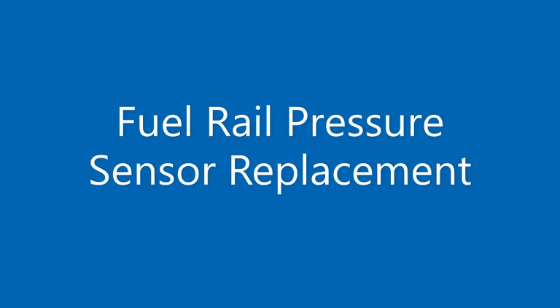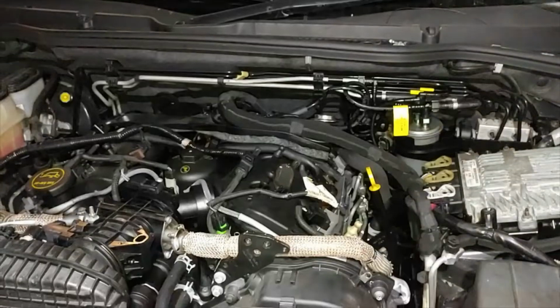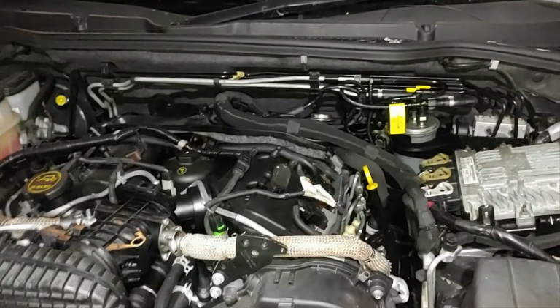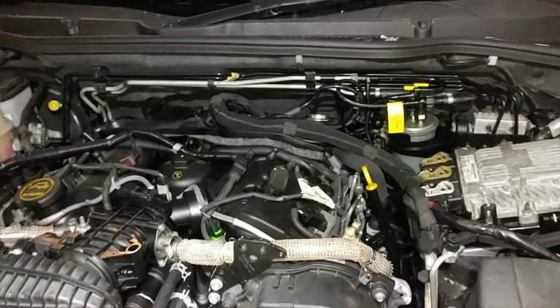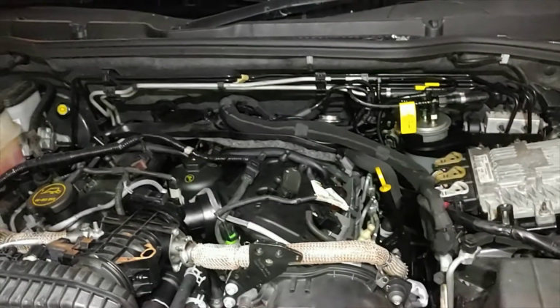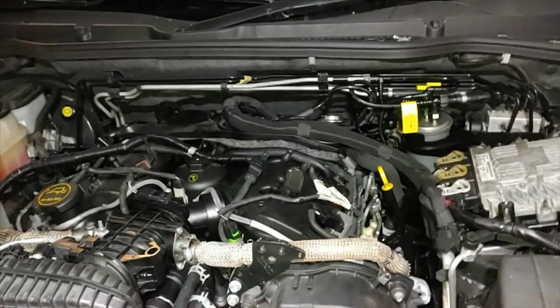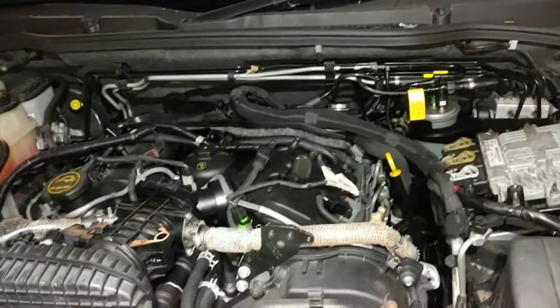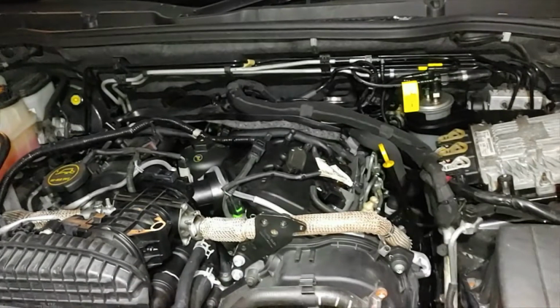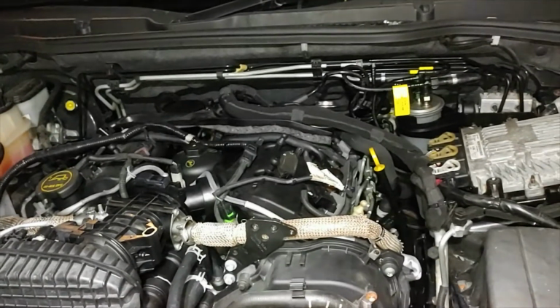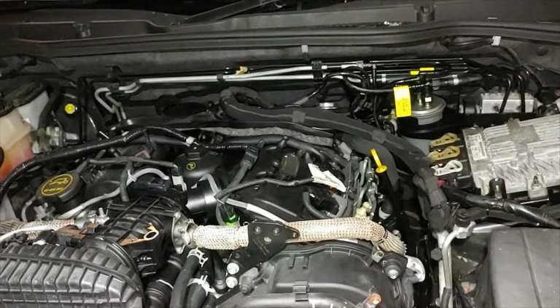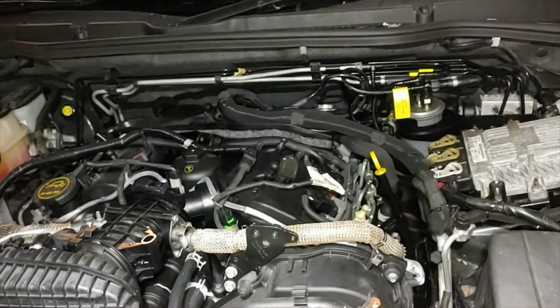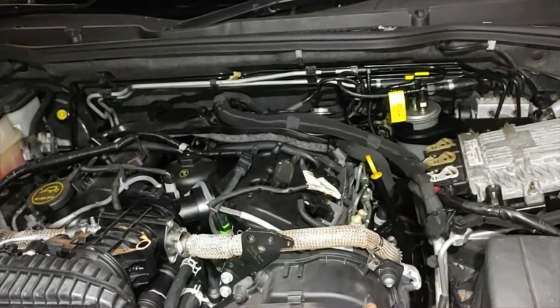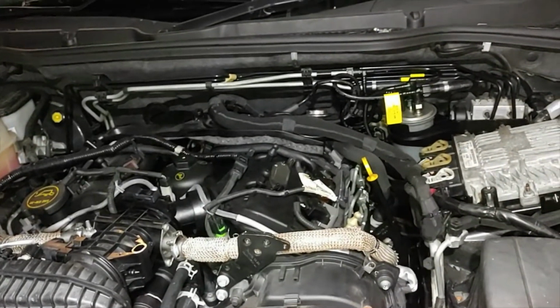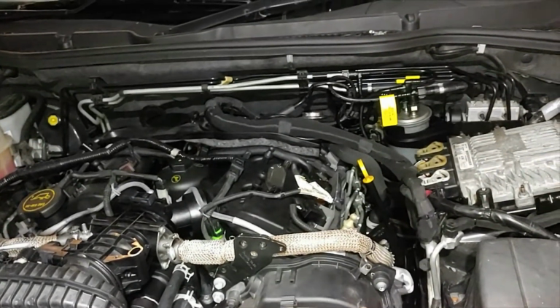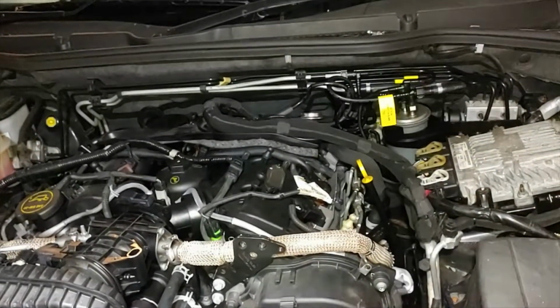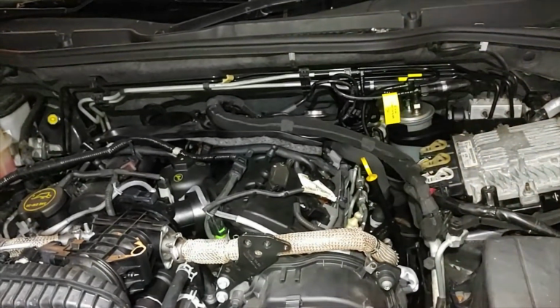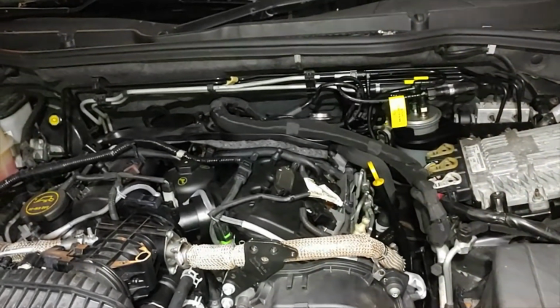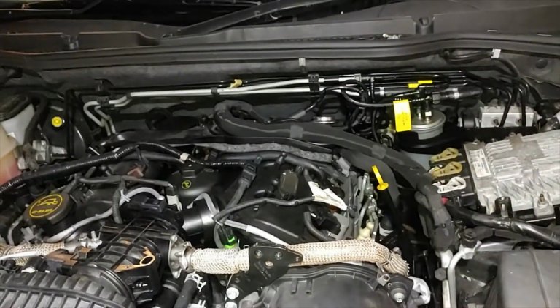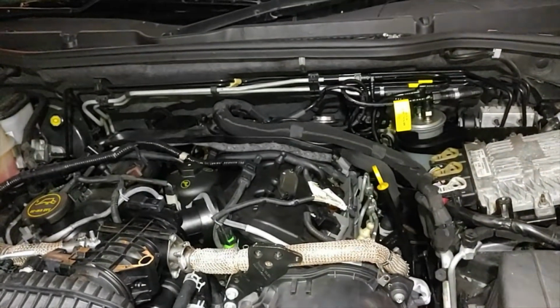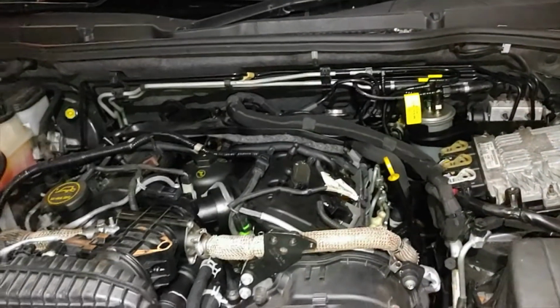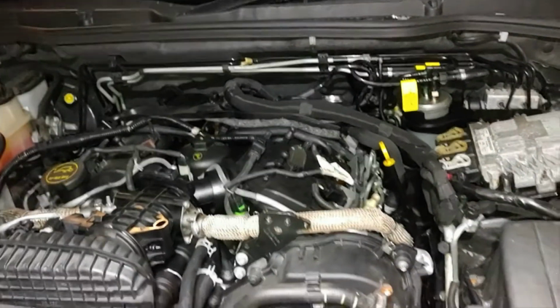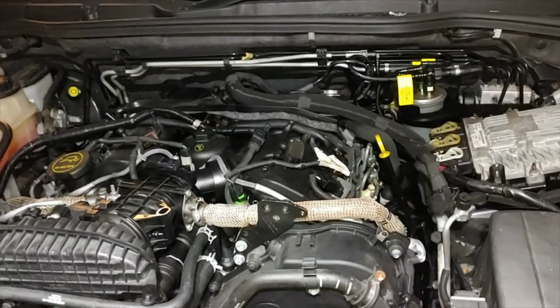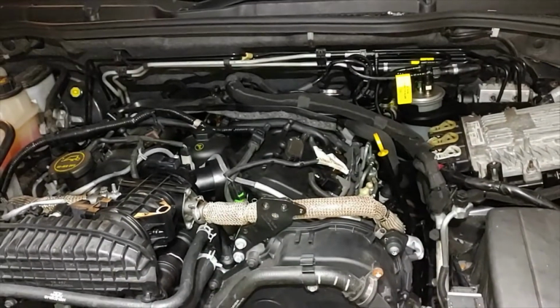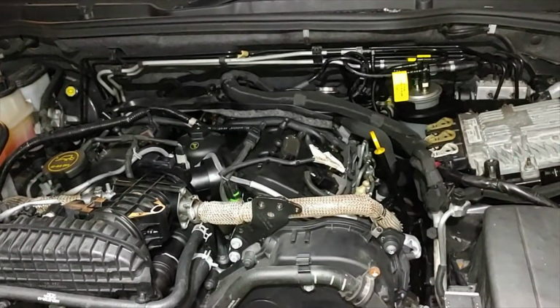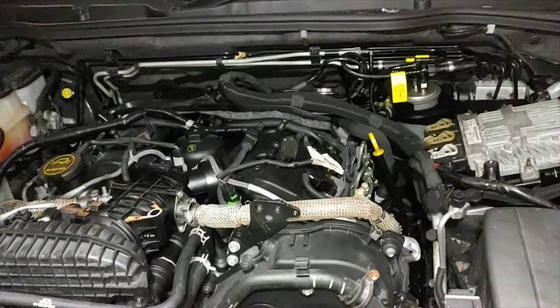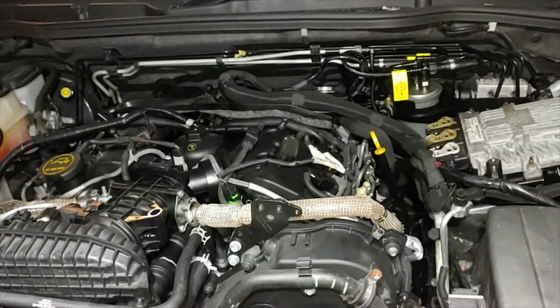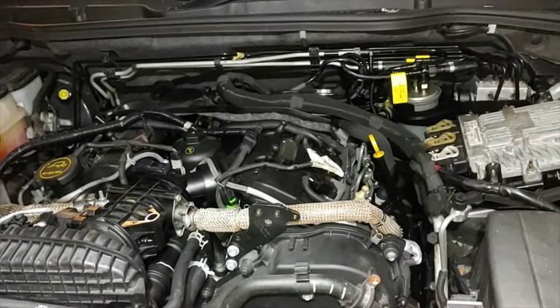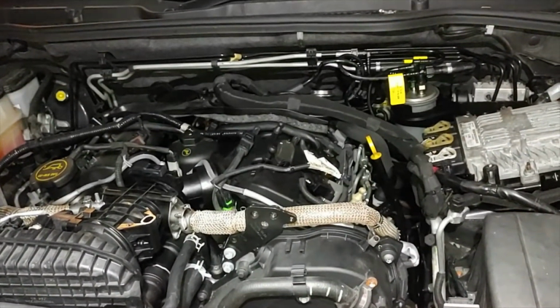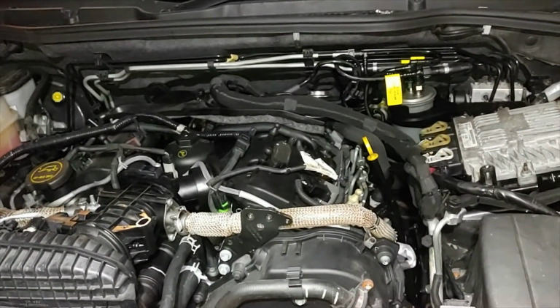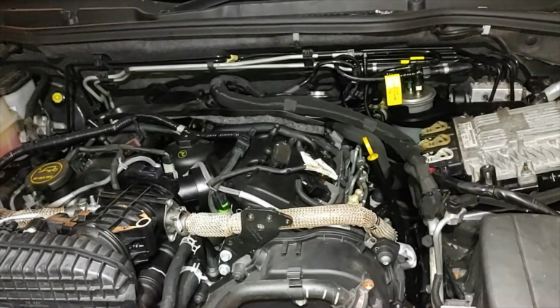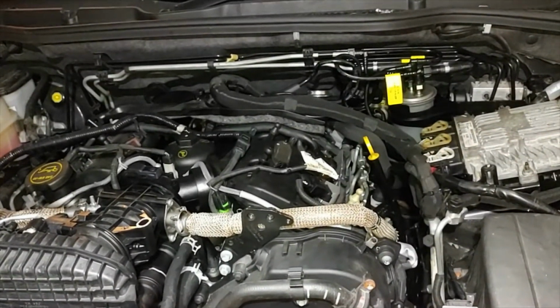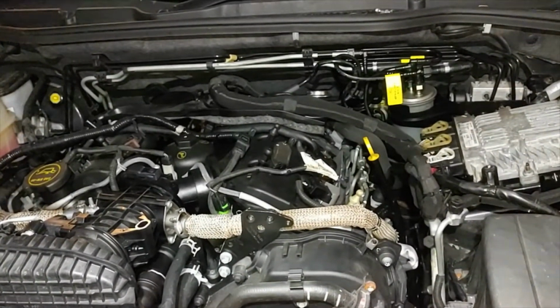Hello everyone. This video is about how to replace your fuel rail and fuel pressure sensor on a Ford Territory SZ model — that's a diesel one.